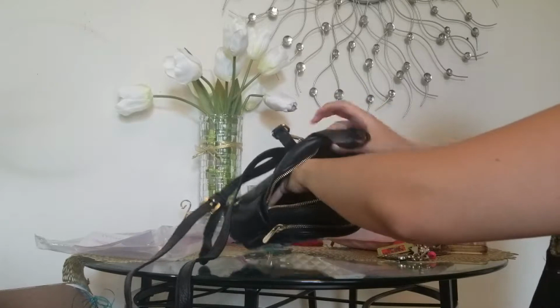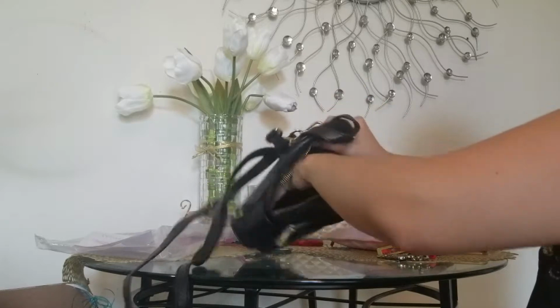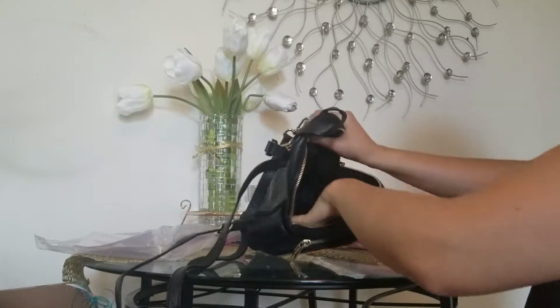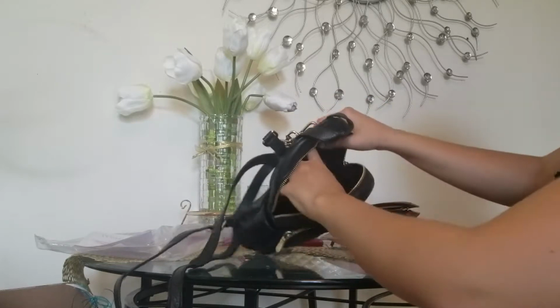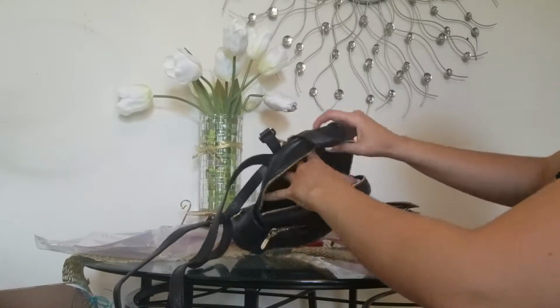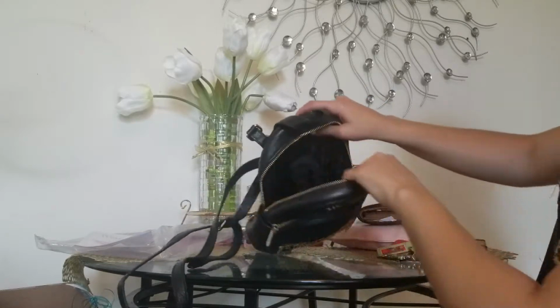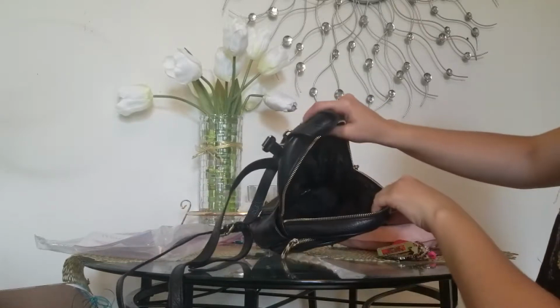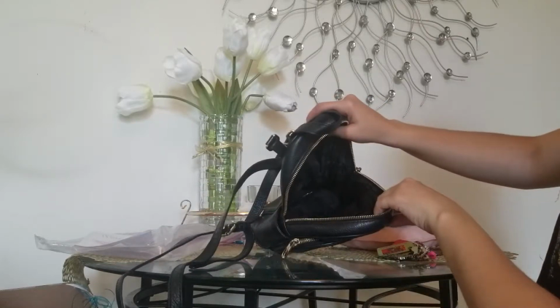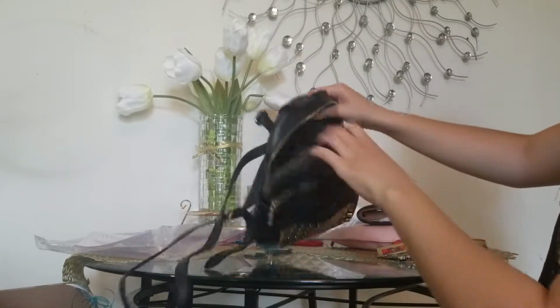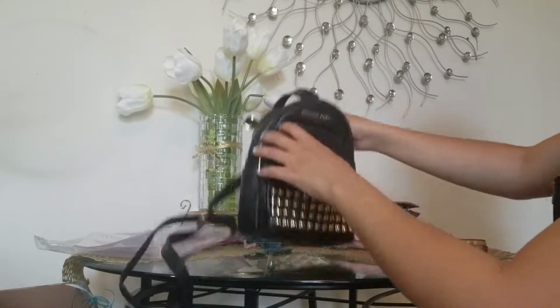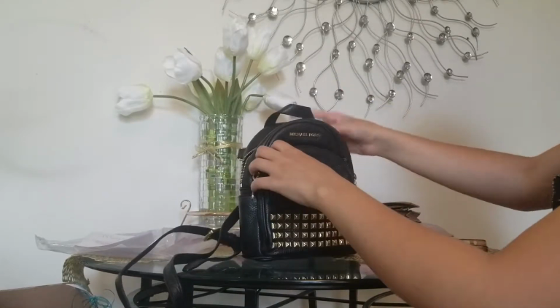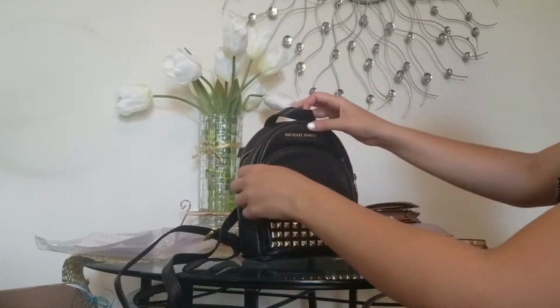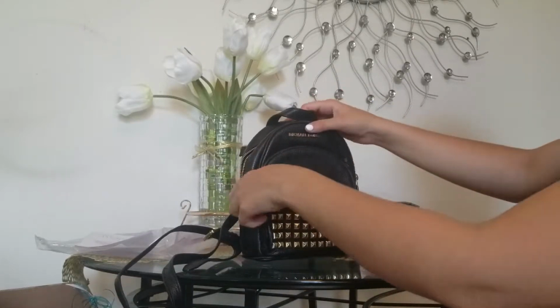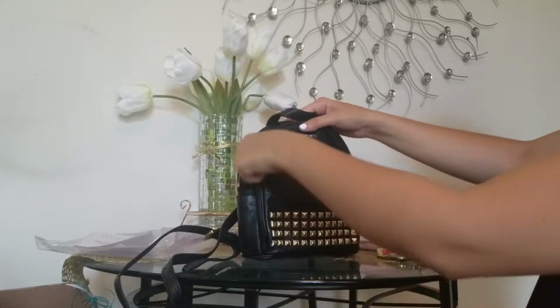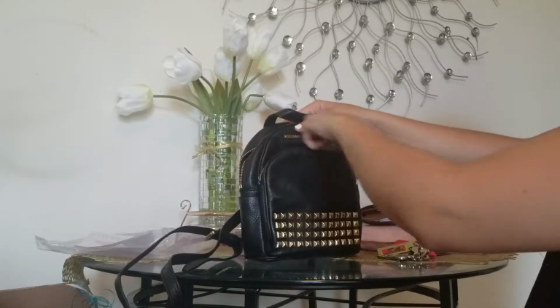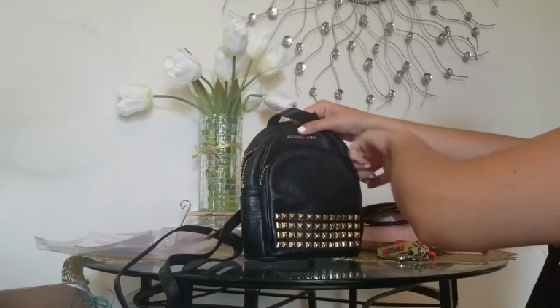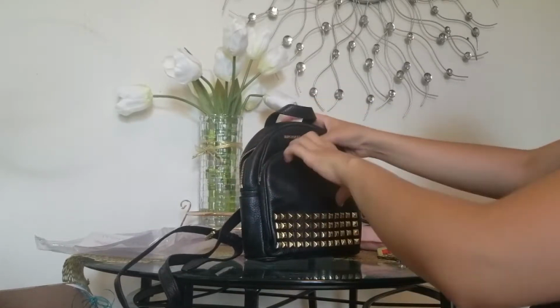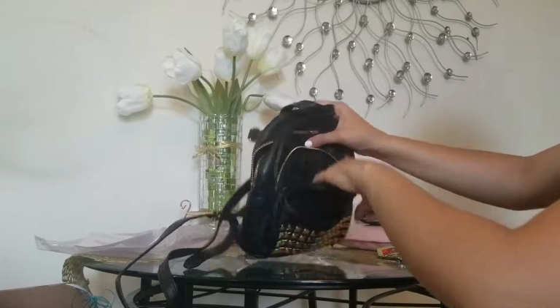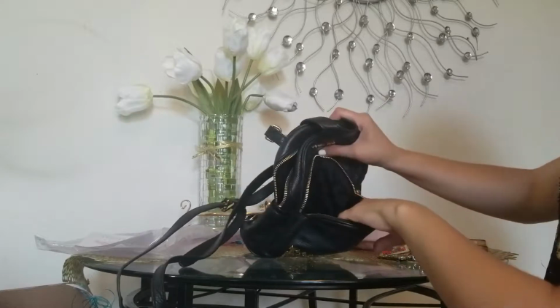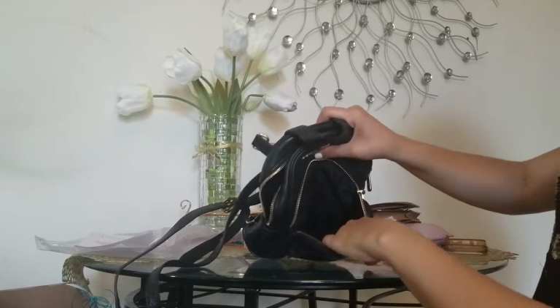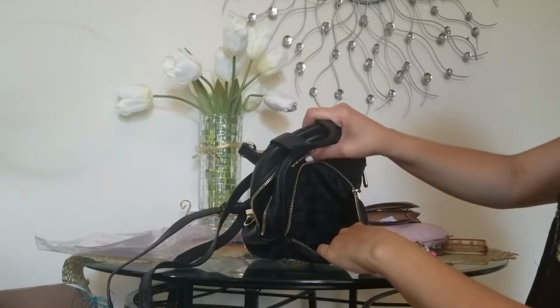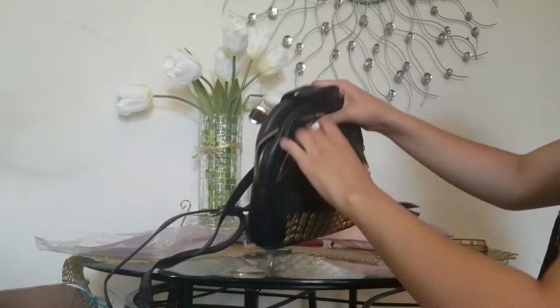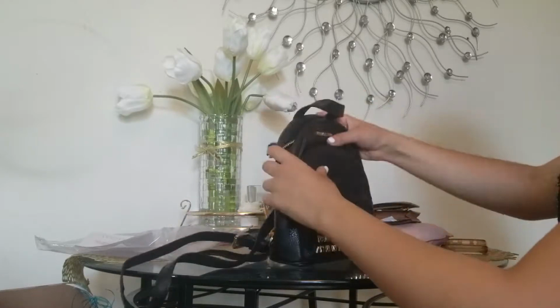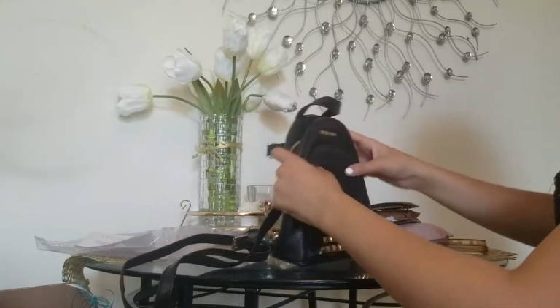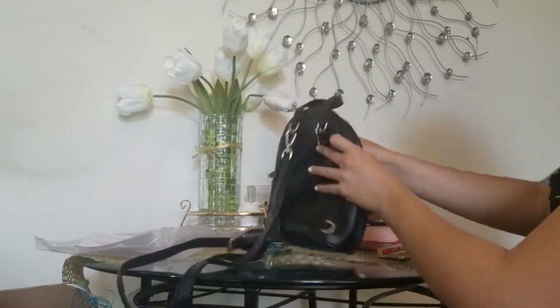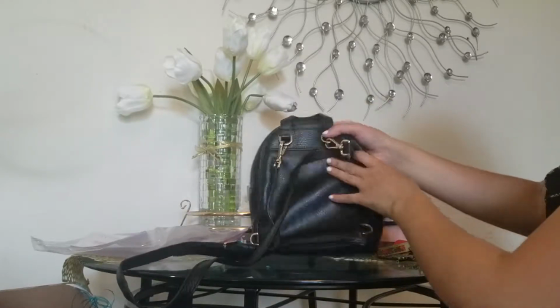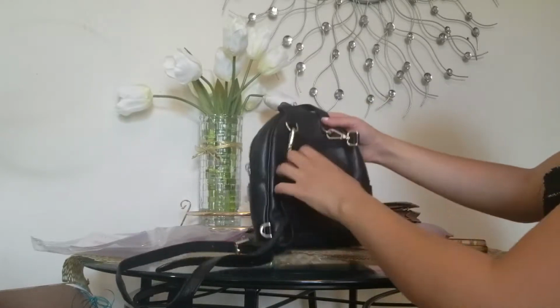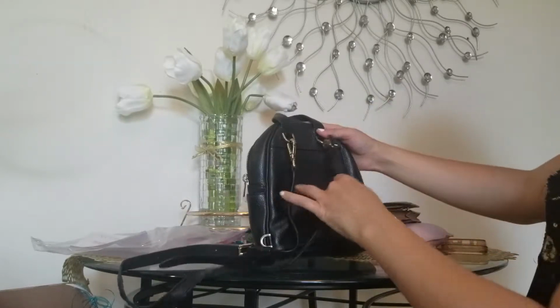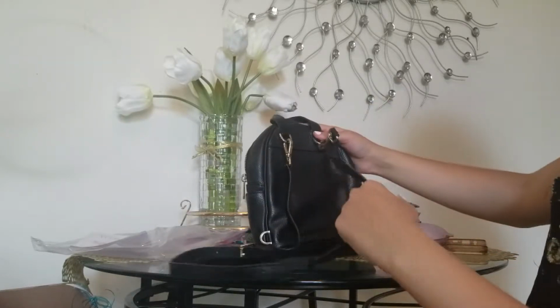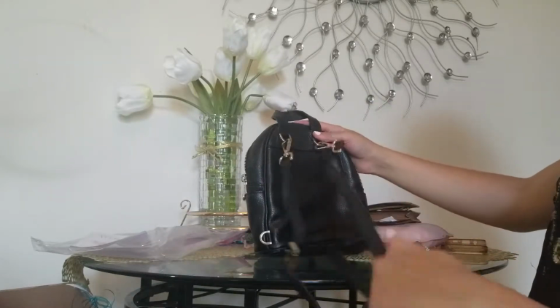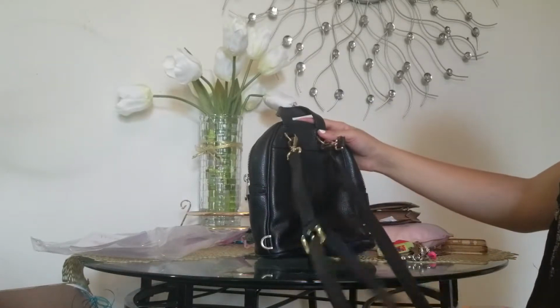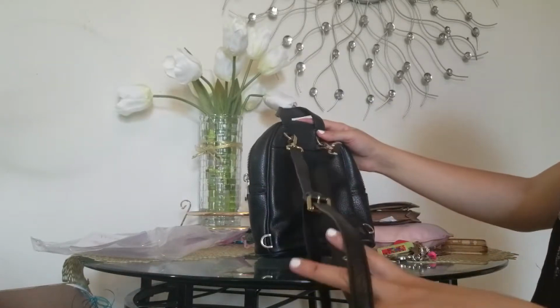Here it is inside — and guess what, it's missing a strap.